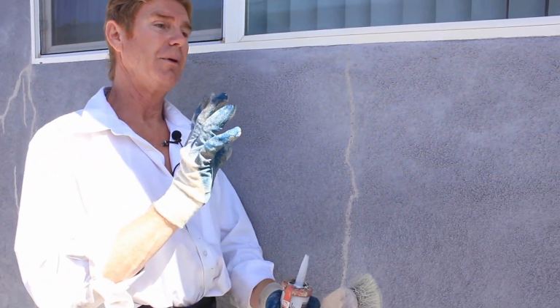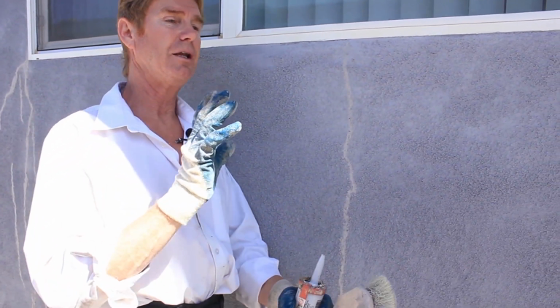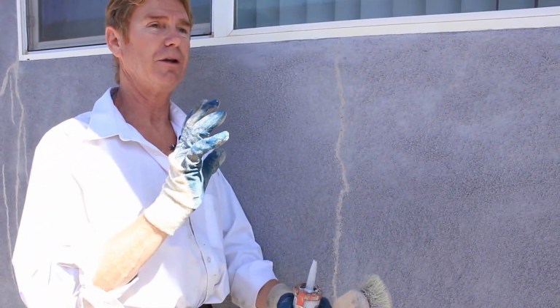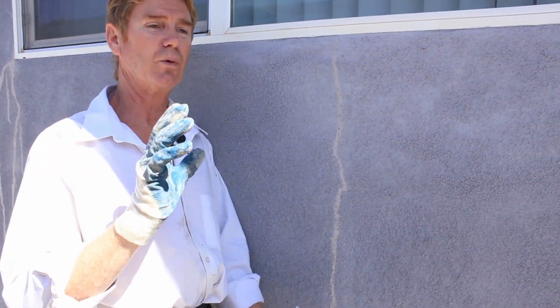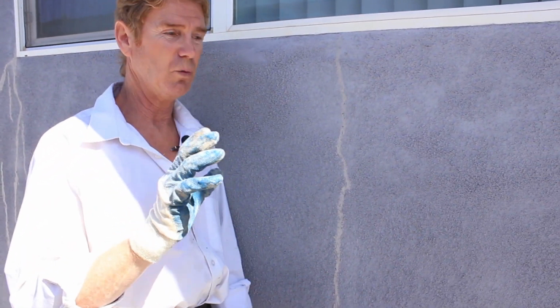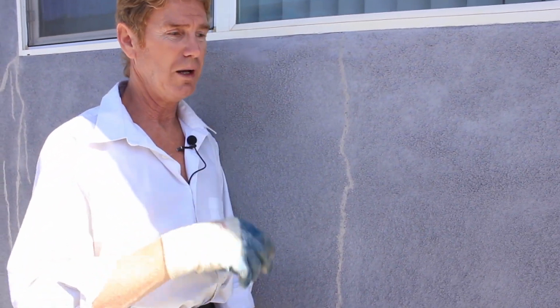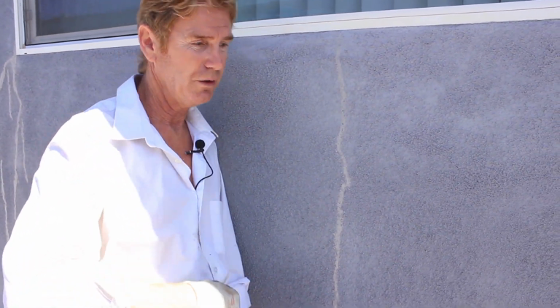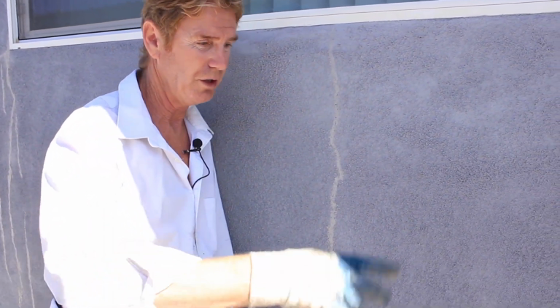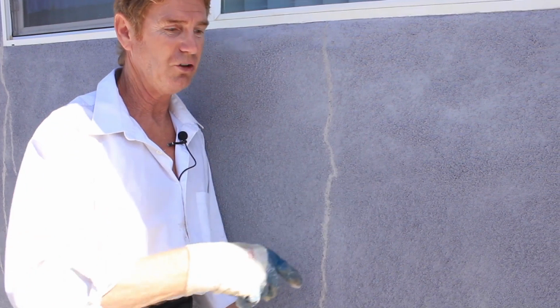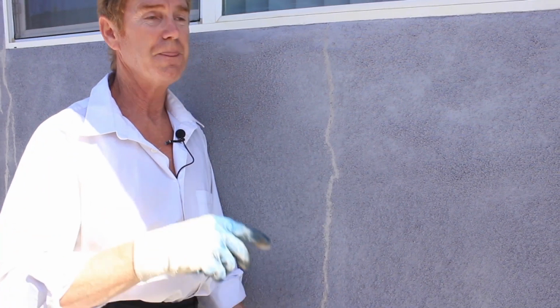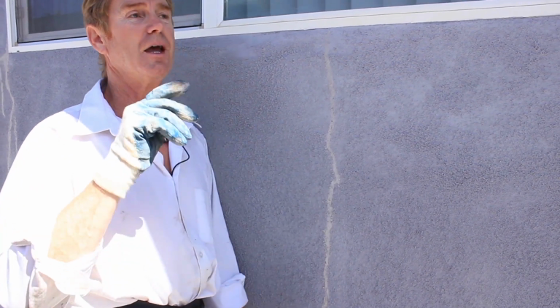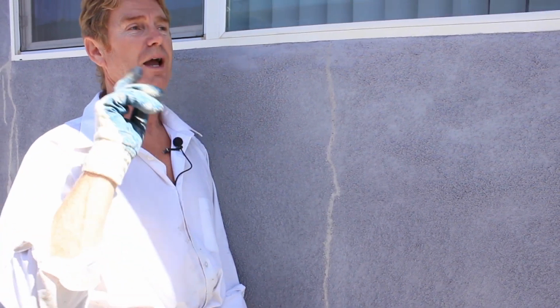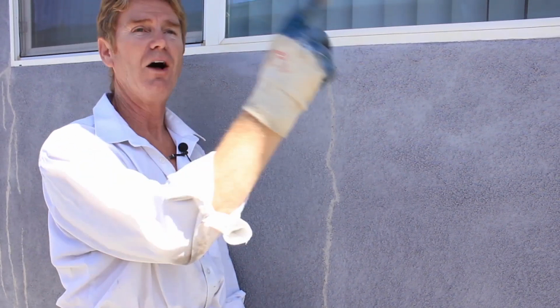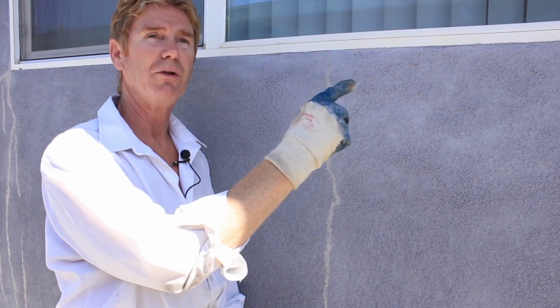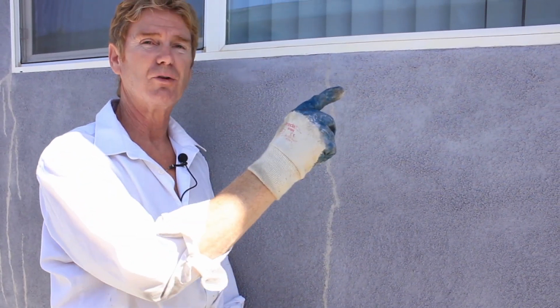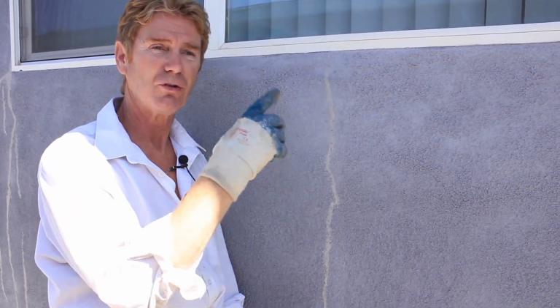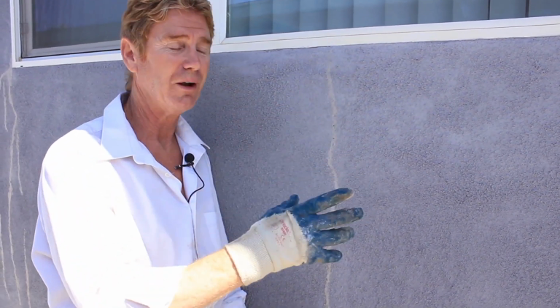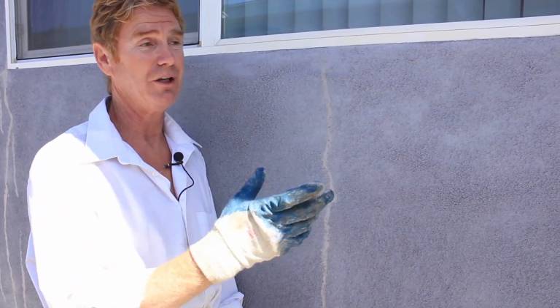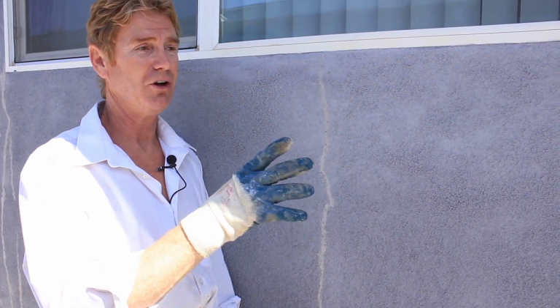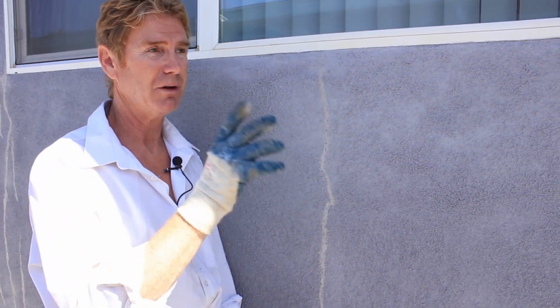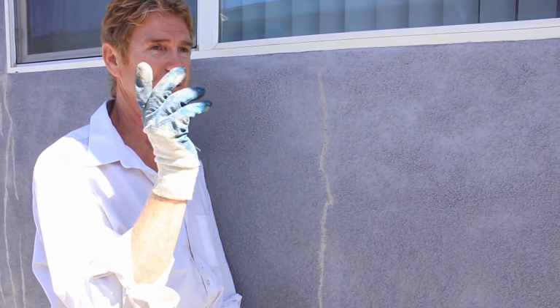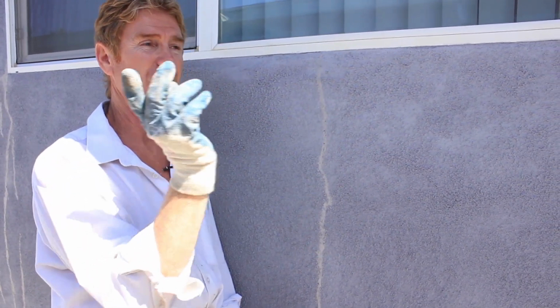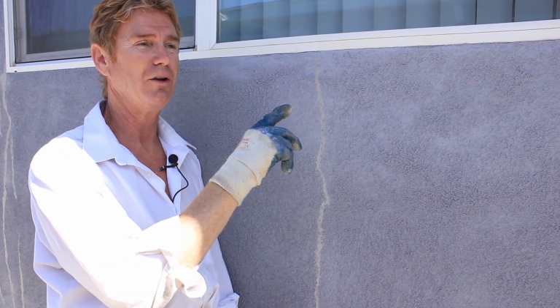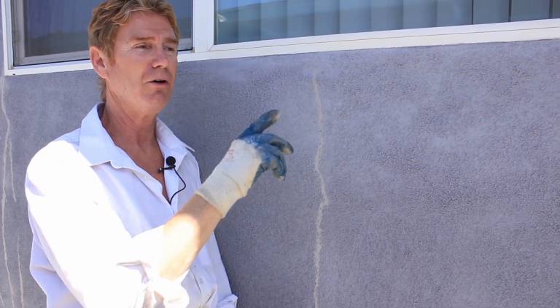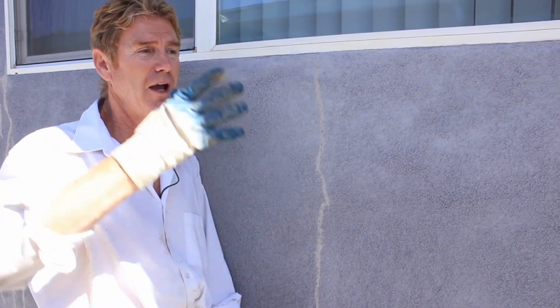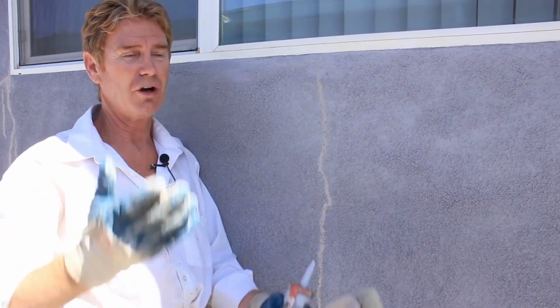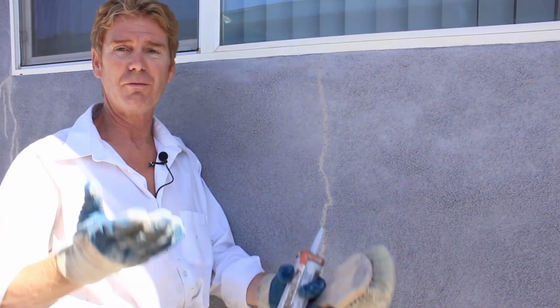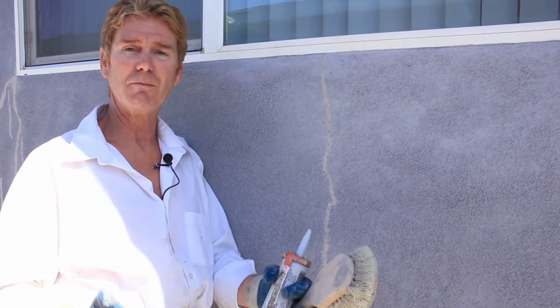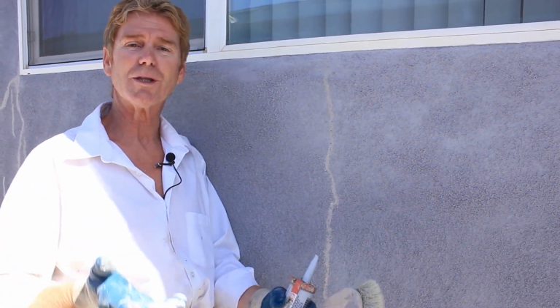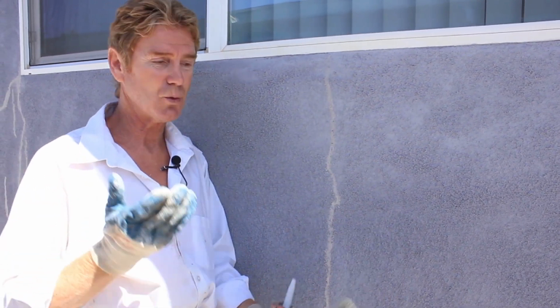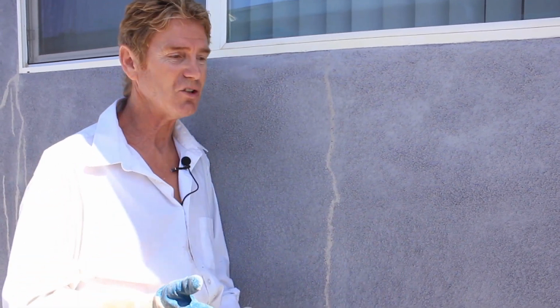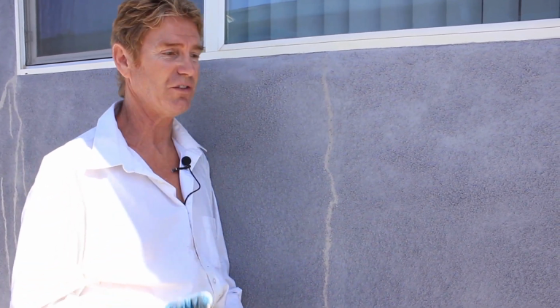There are many different reasons why — this is an addition. We had a house built next door, two-story. There's a brand new house. It's trucks going by, movement. The ground is shifting.